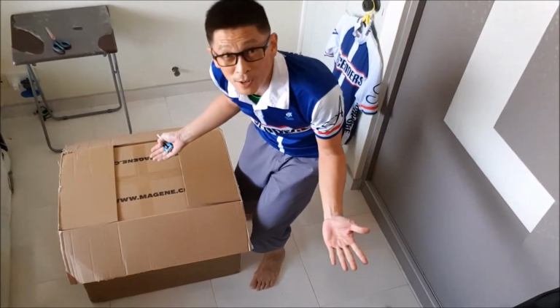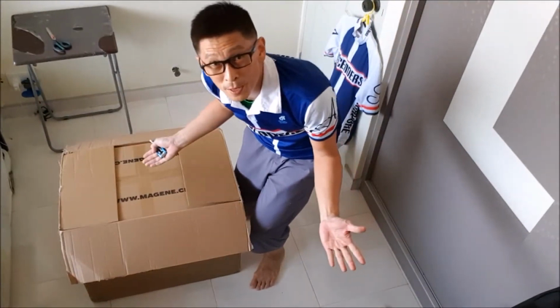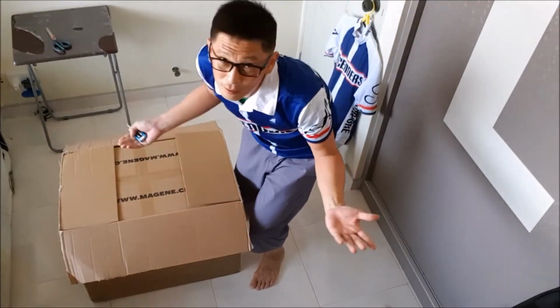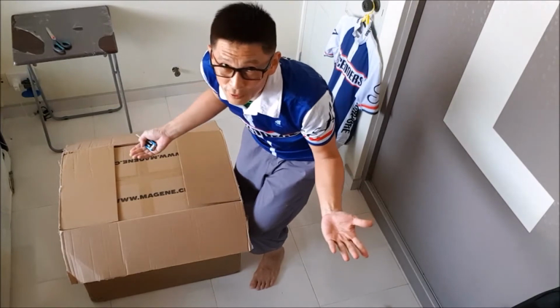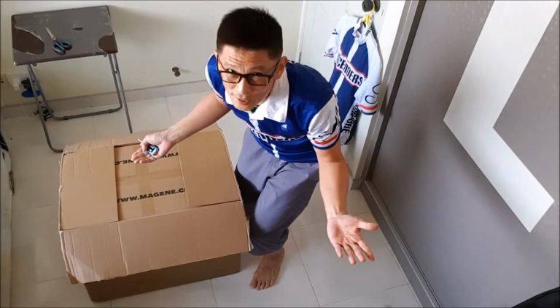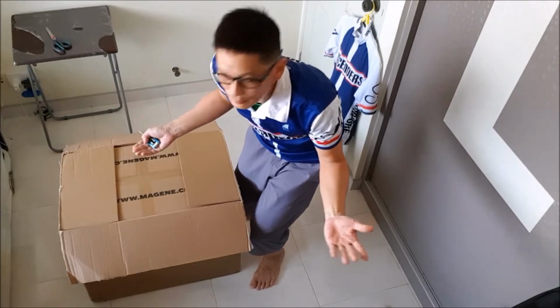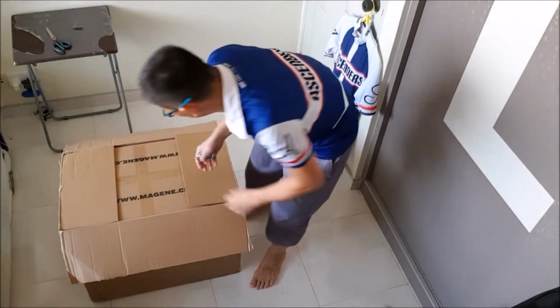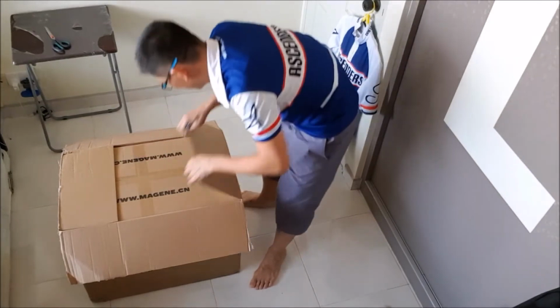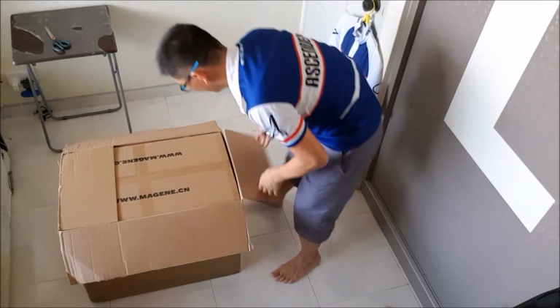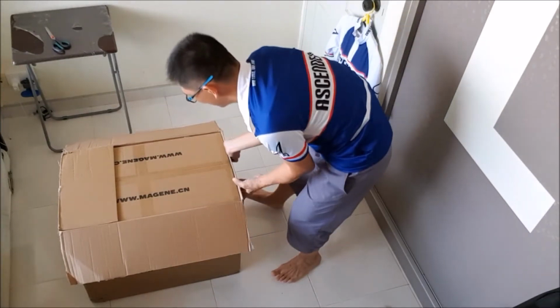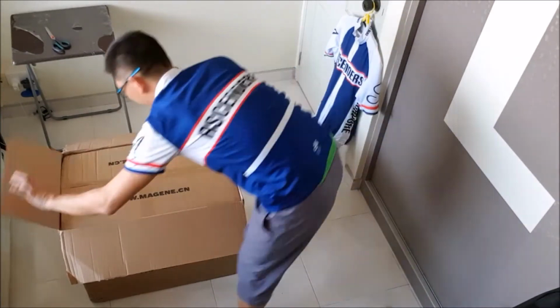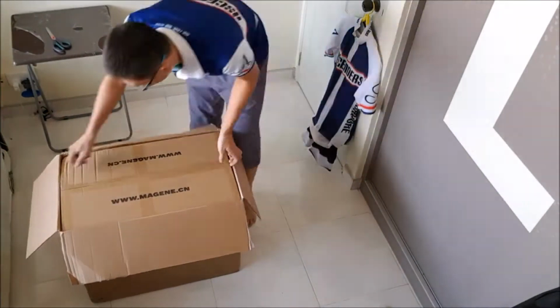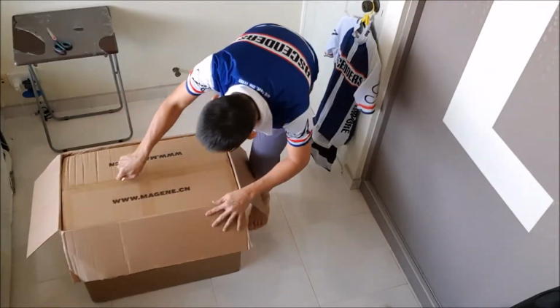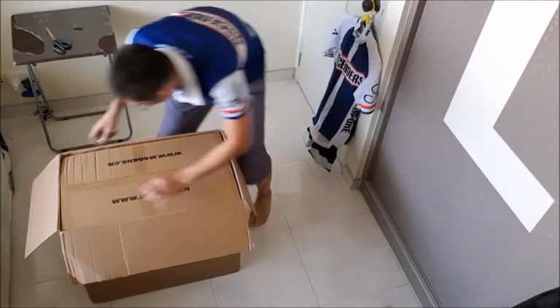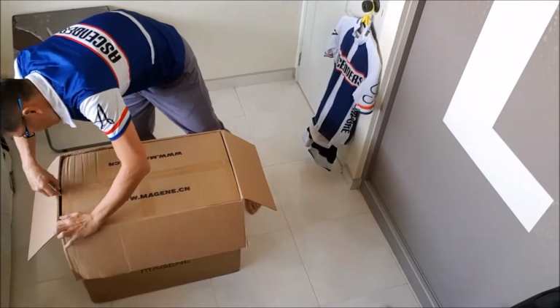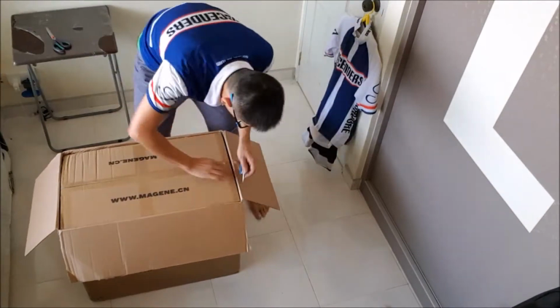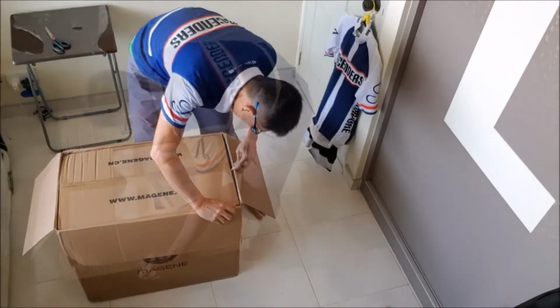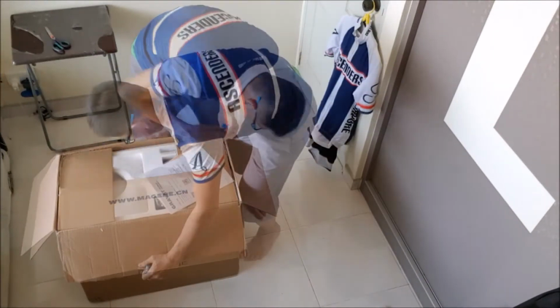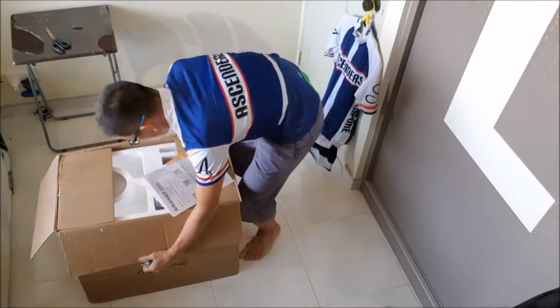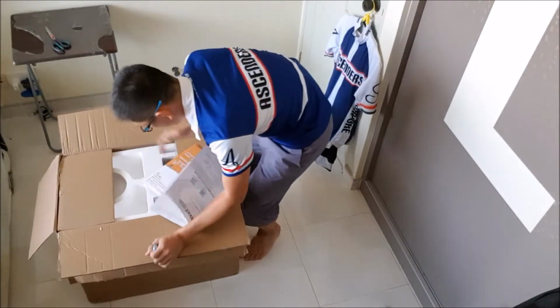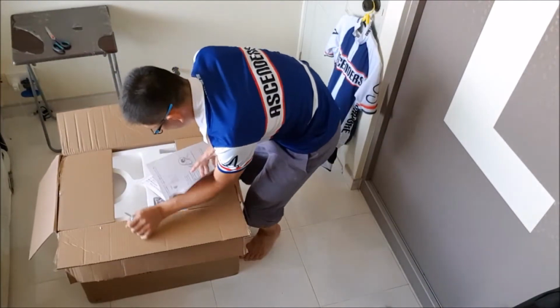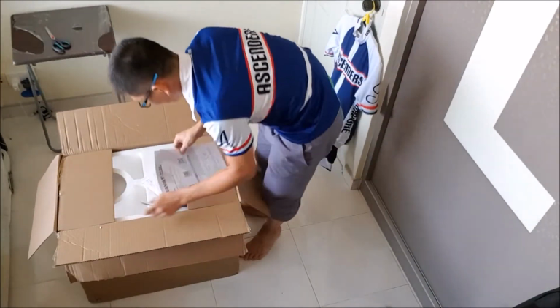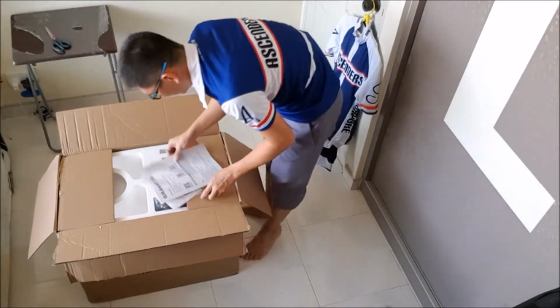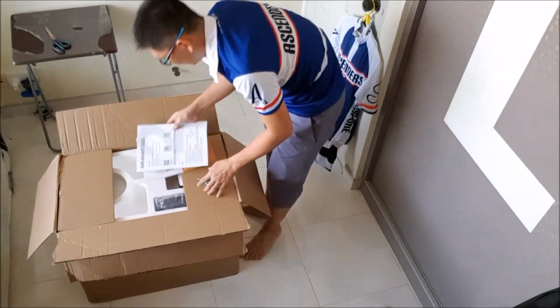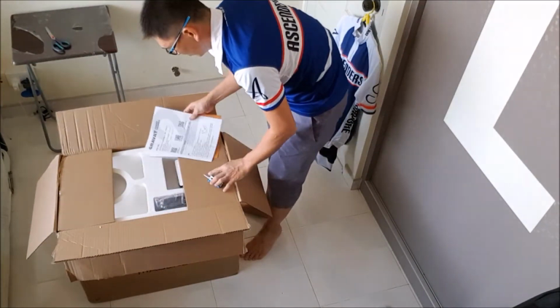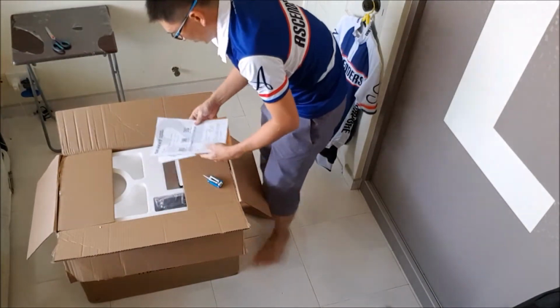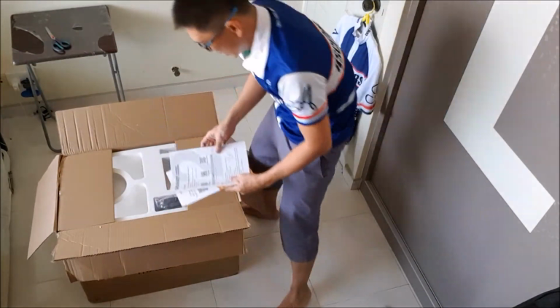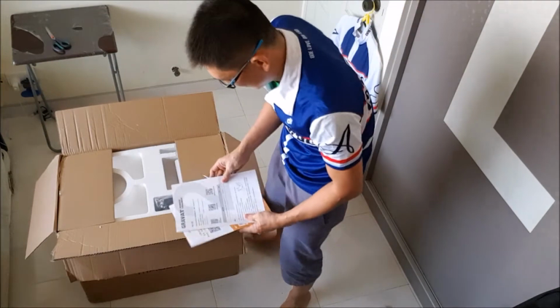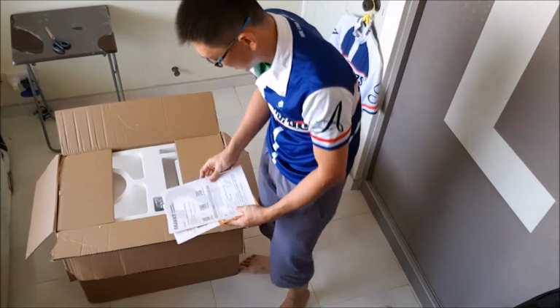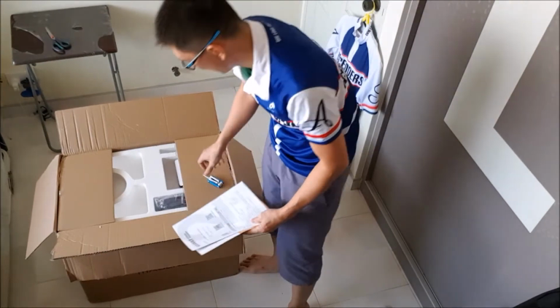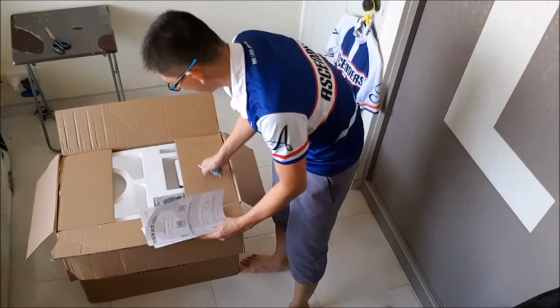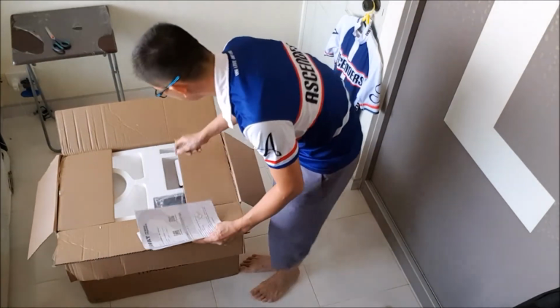A box in a box — no different from the last time. Now let's see what comes in the box.